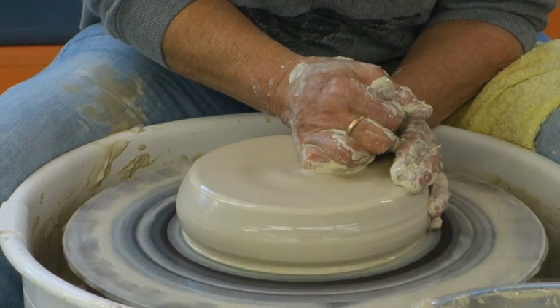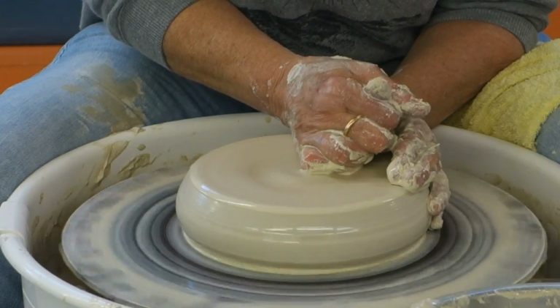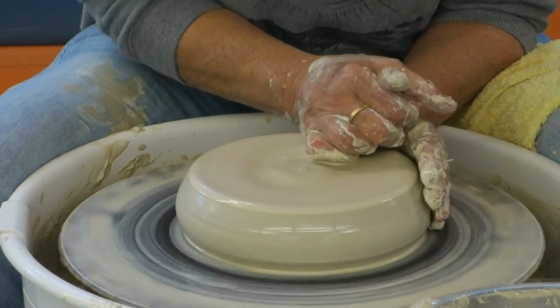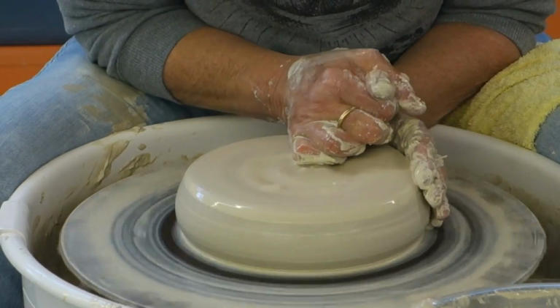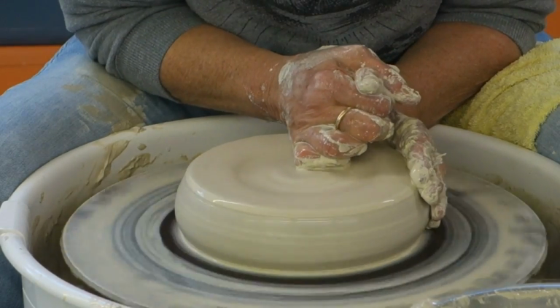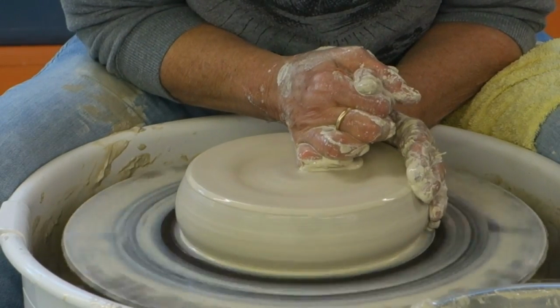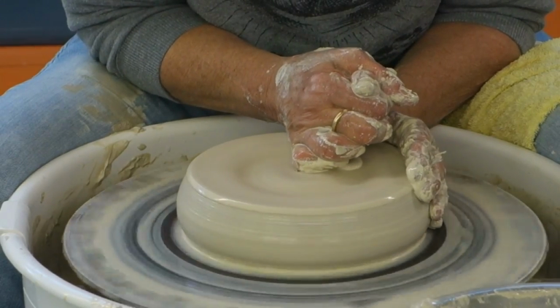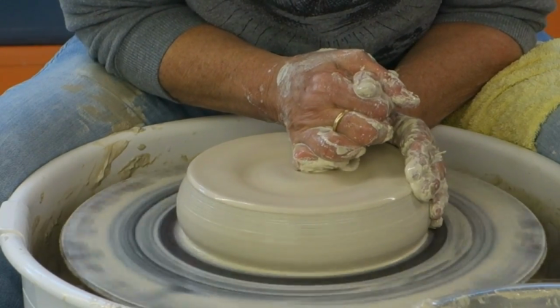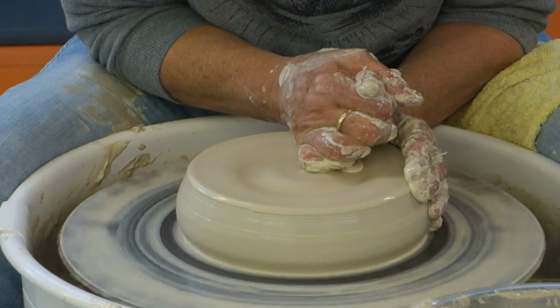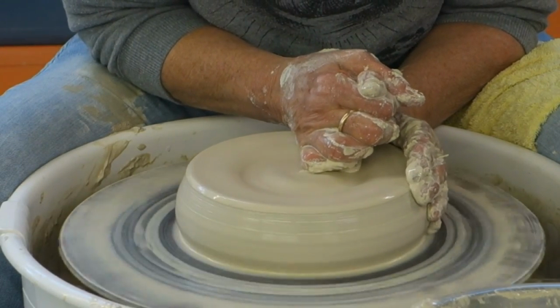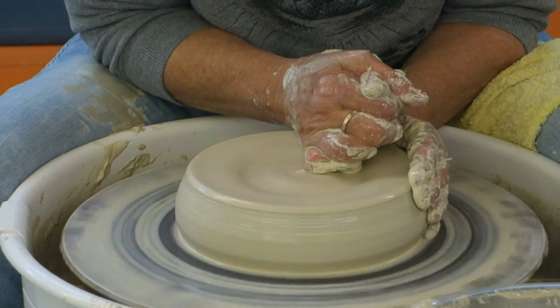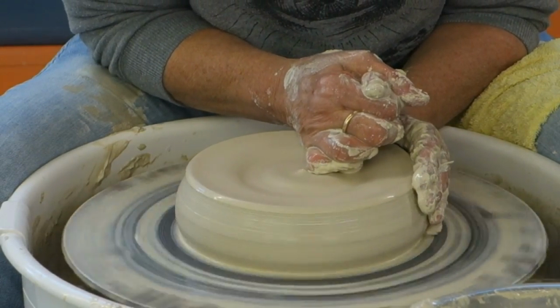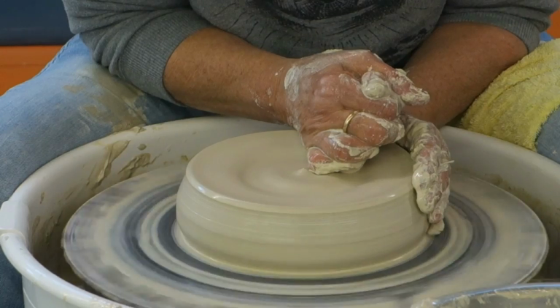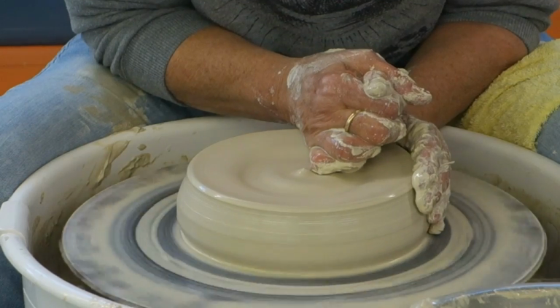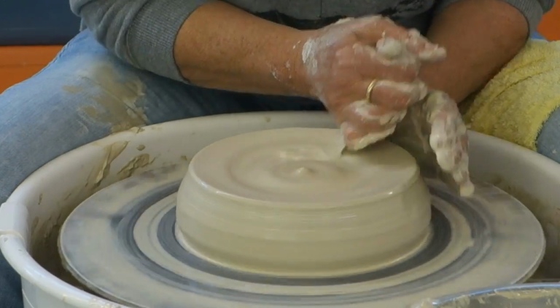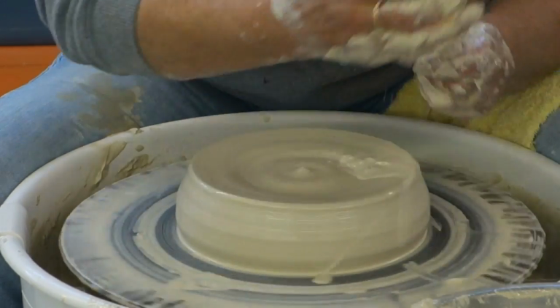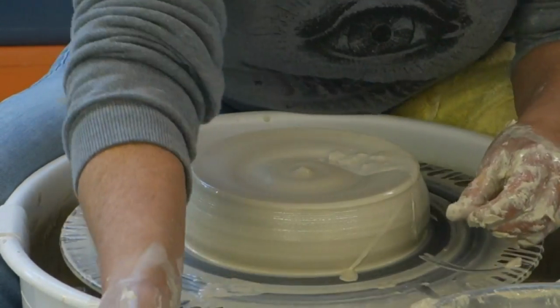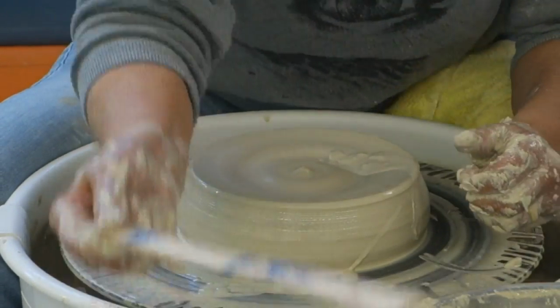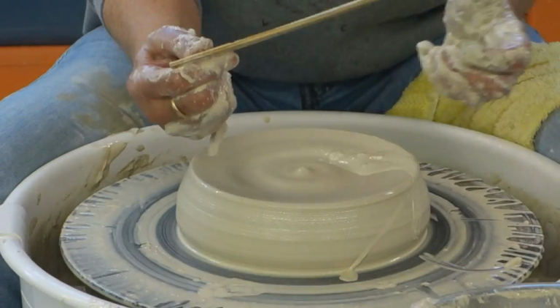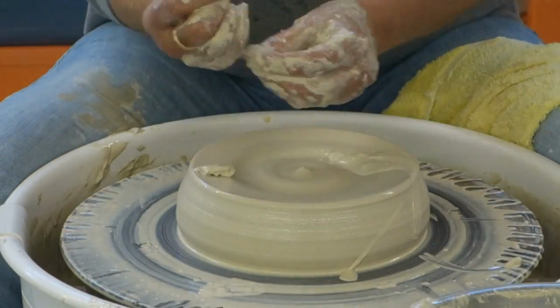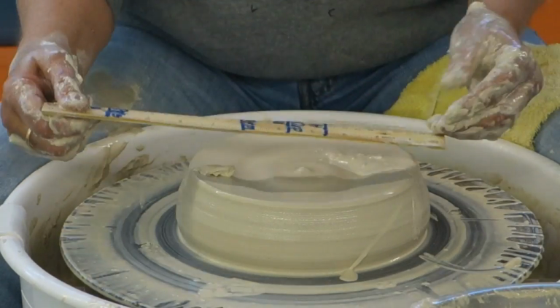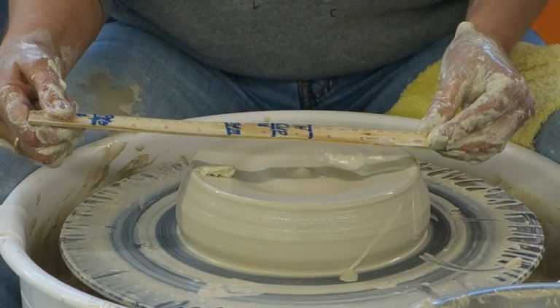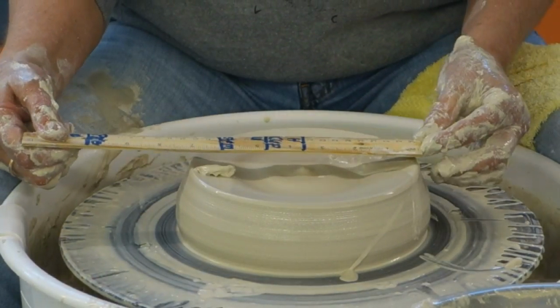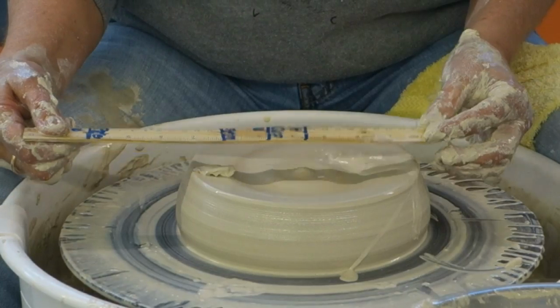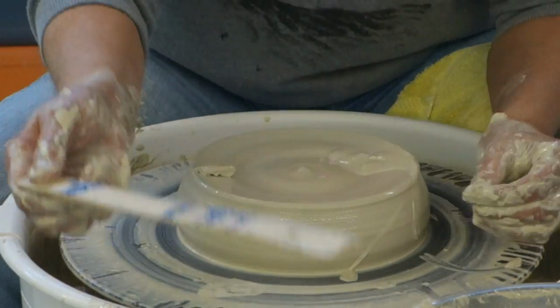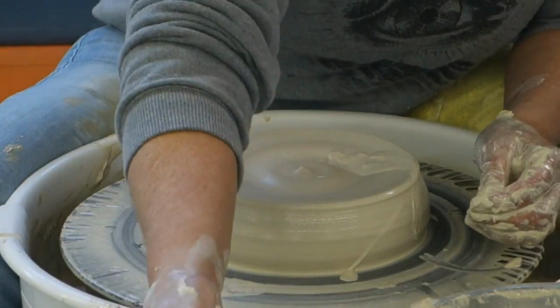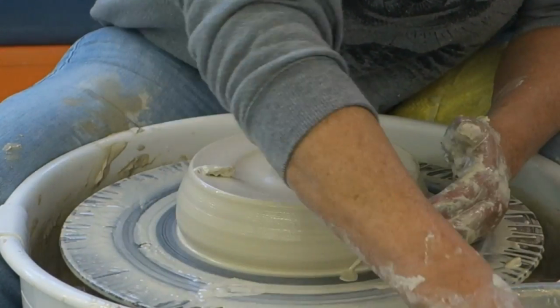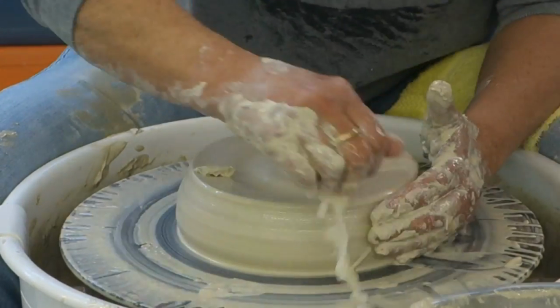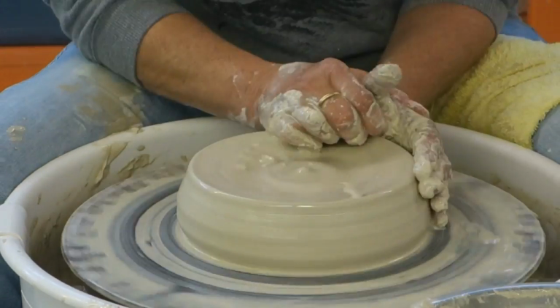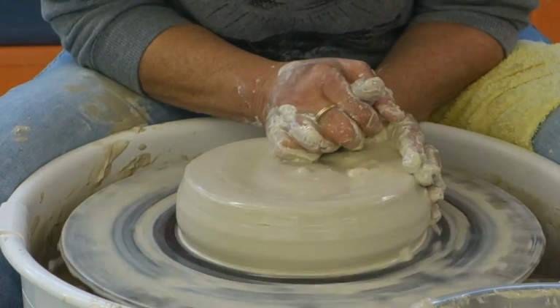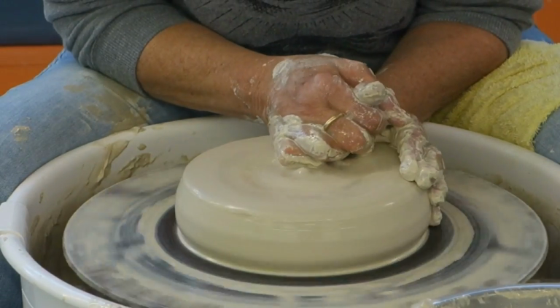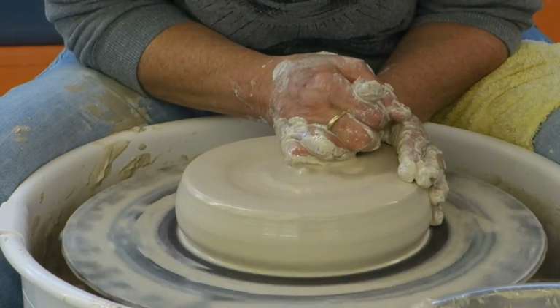So now I have my centered clay and it's about seven and a half inches wide right now.